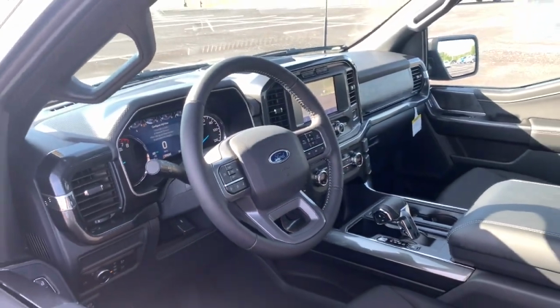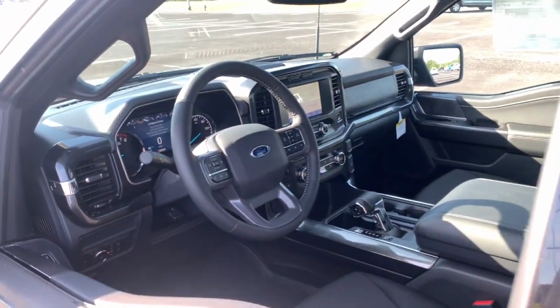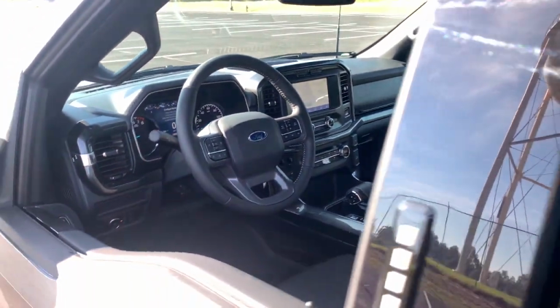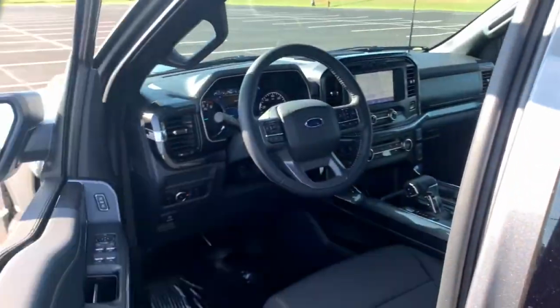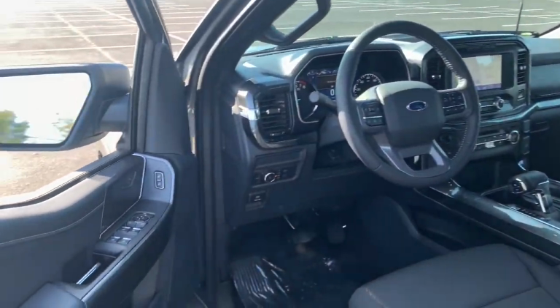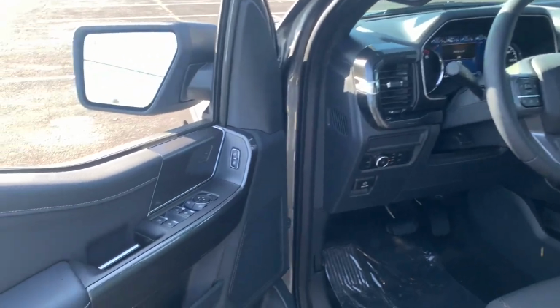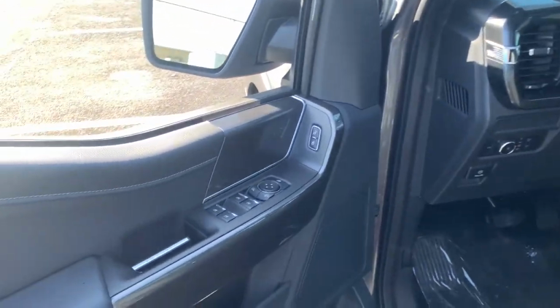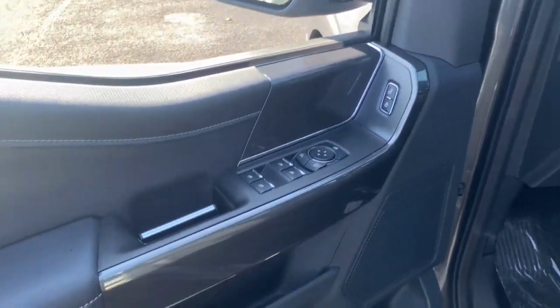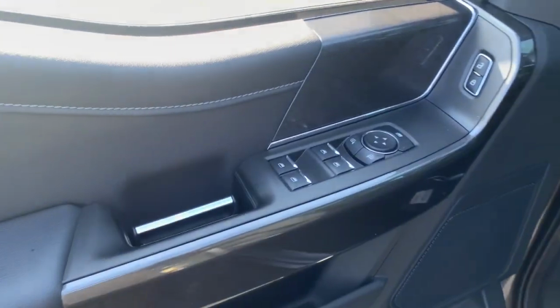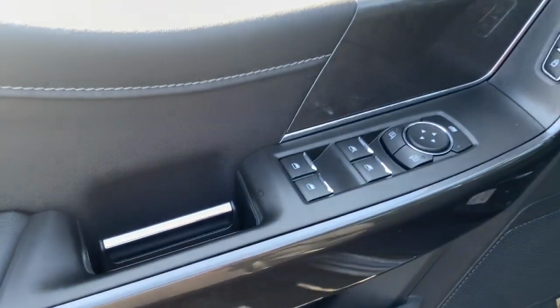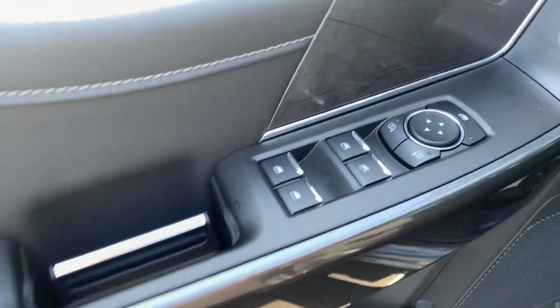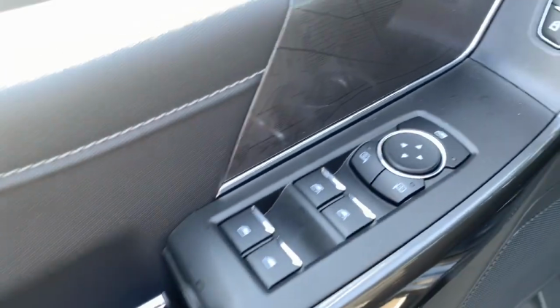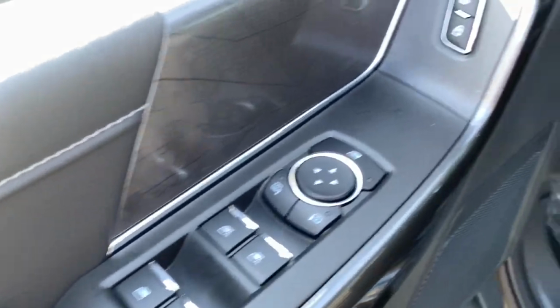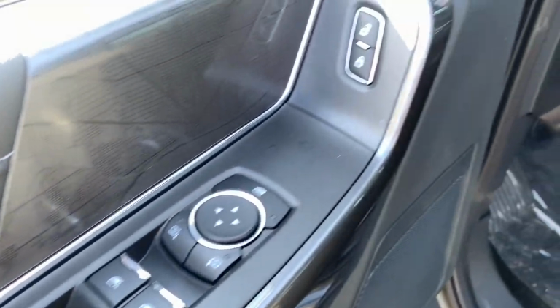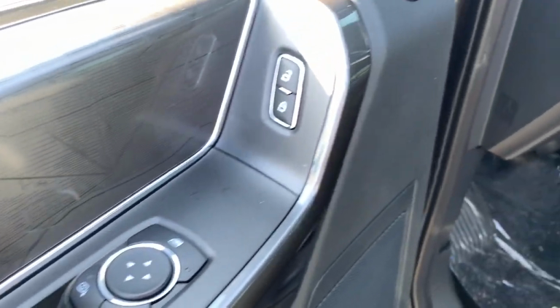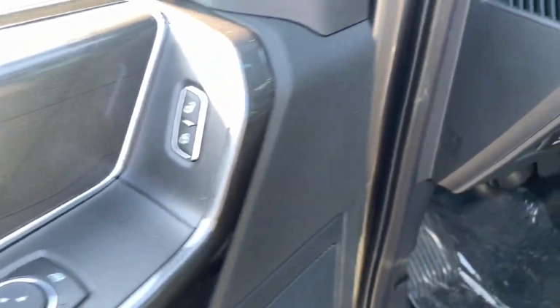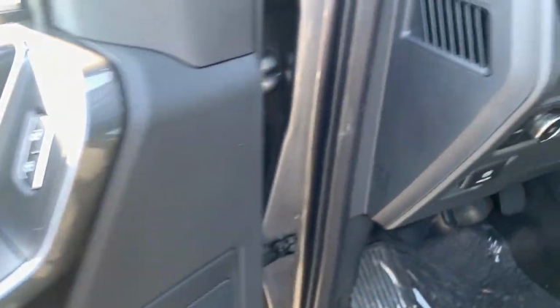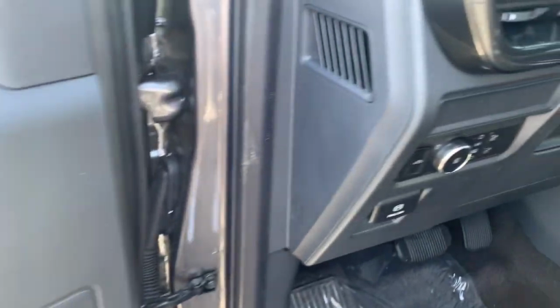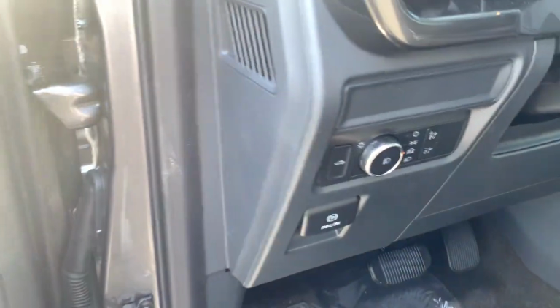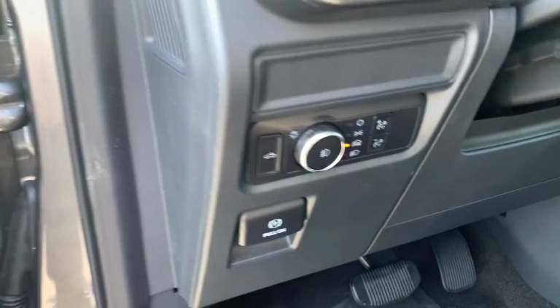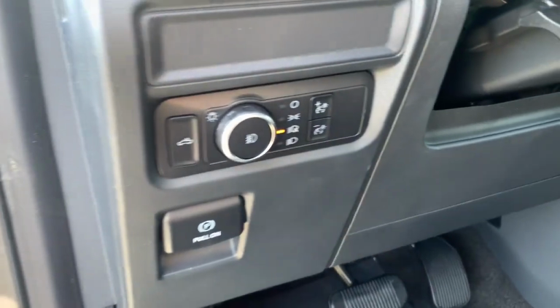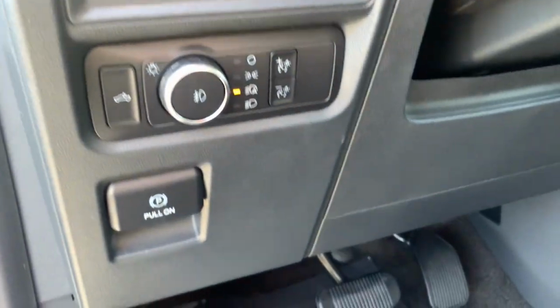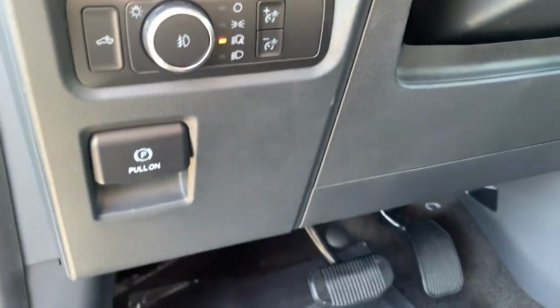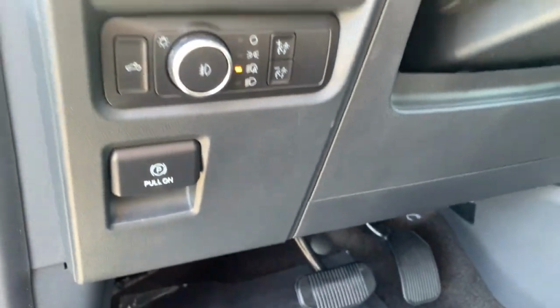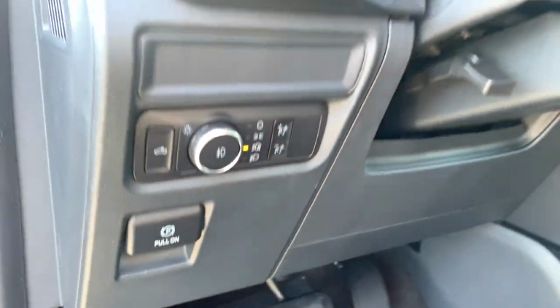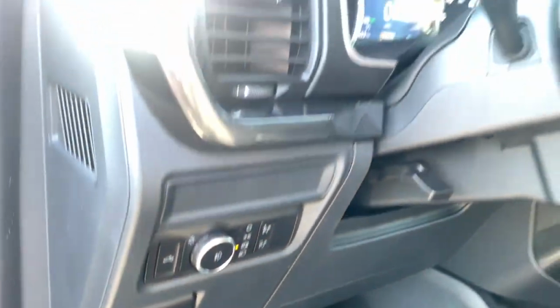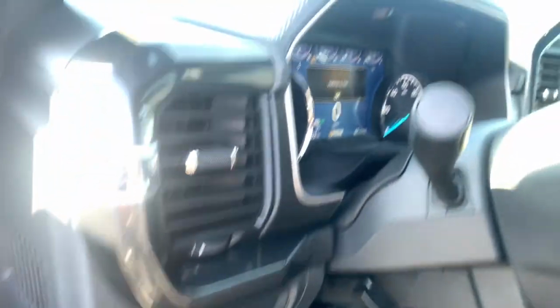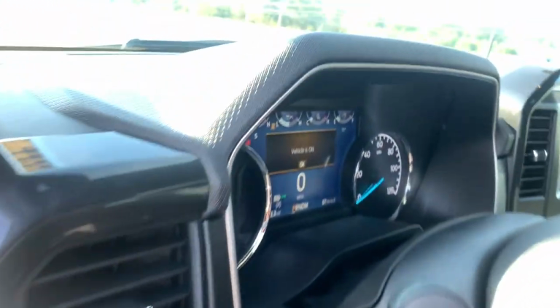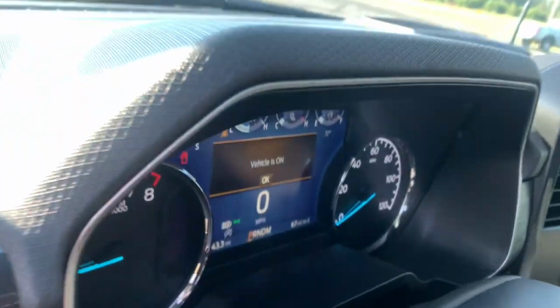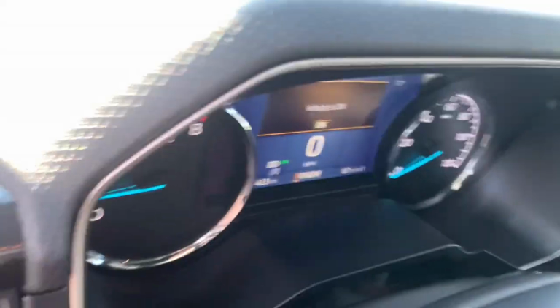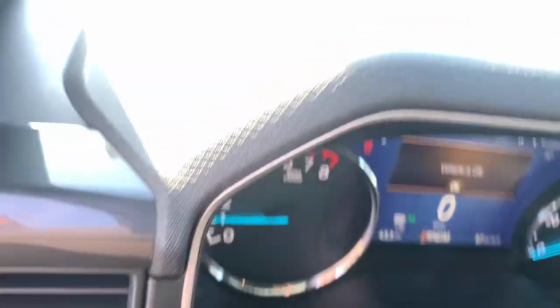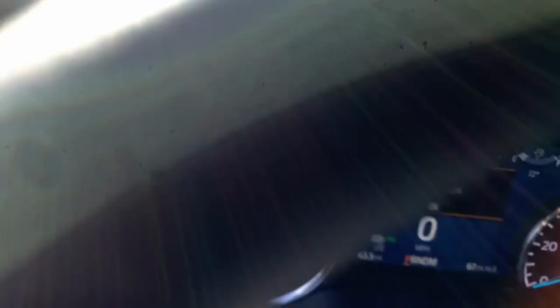The following are some of this vehicle's highlighted options: keyless entry, 4x4, 8-cylinder engine, satellite radio, remote engine start, and backup camera.